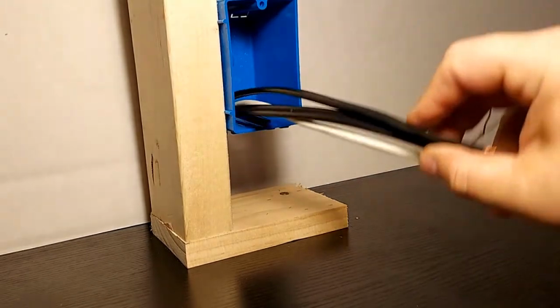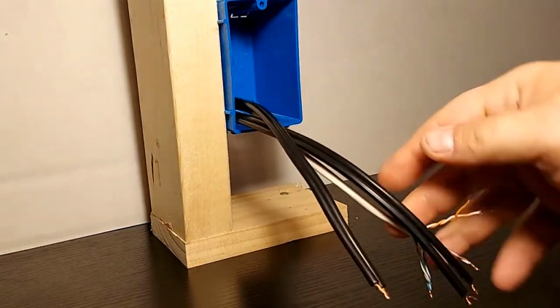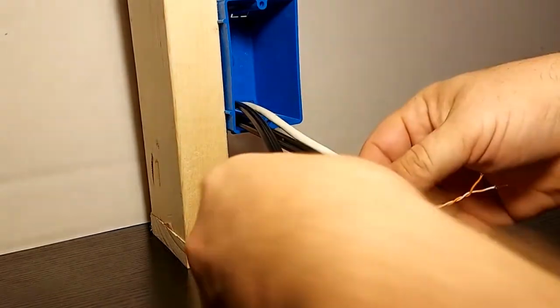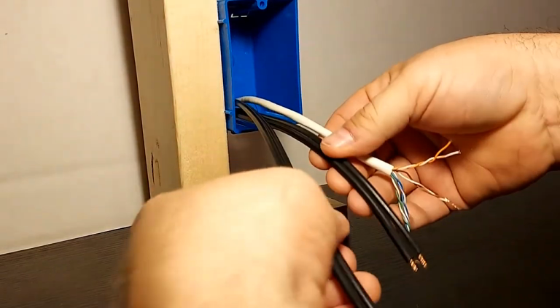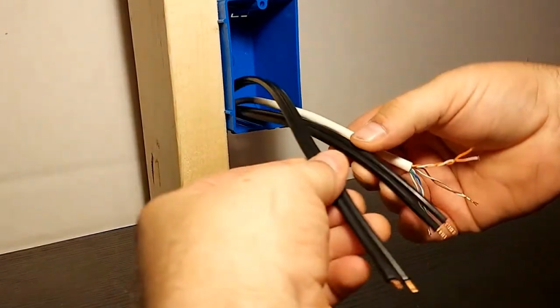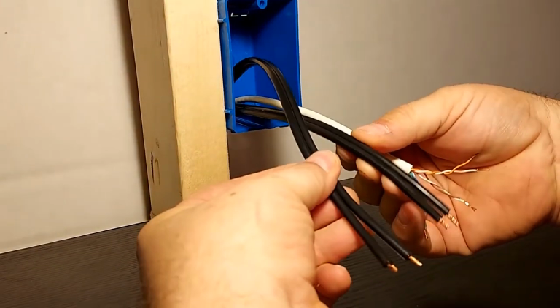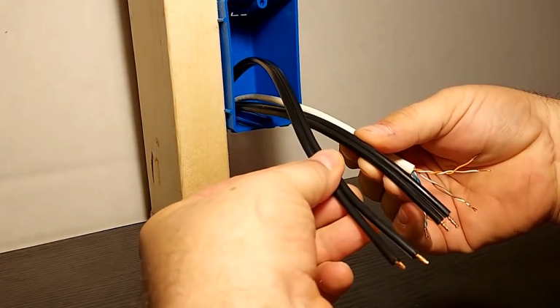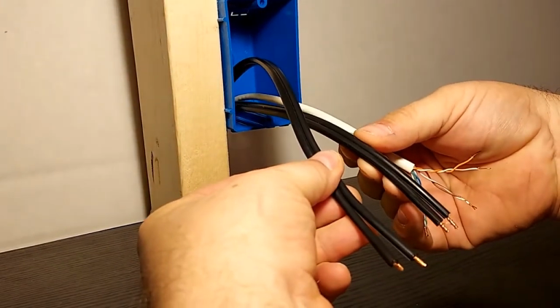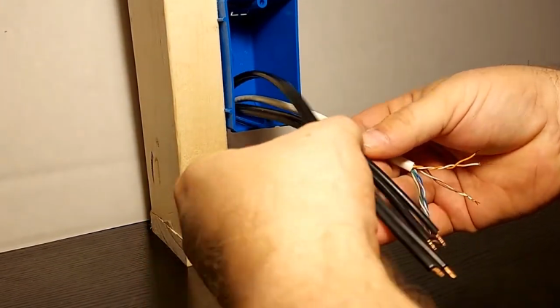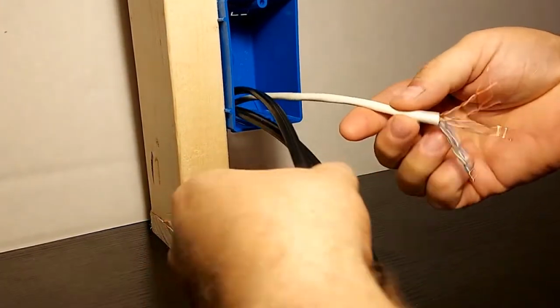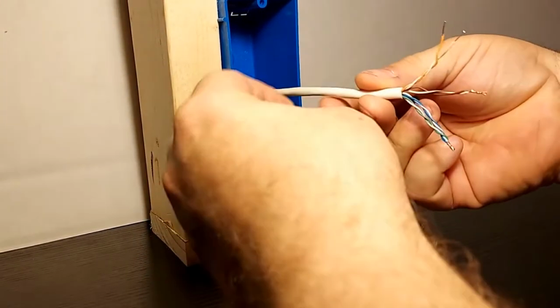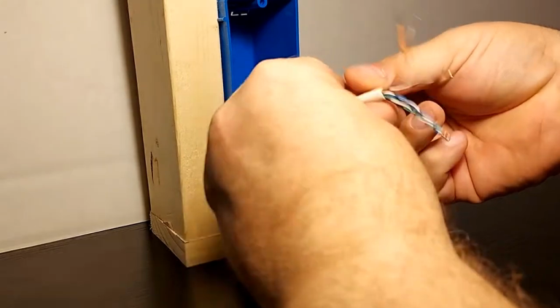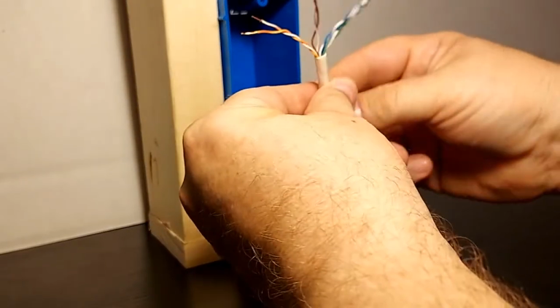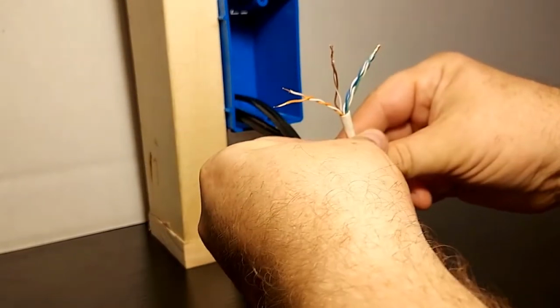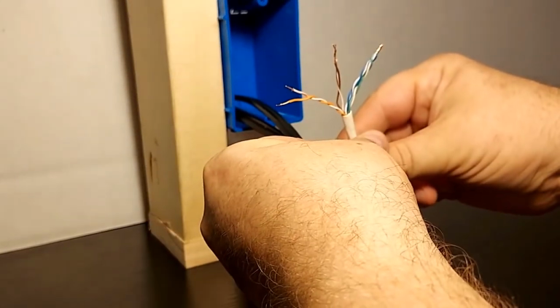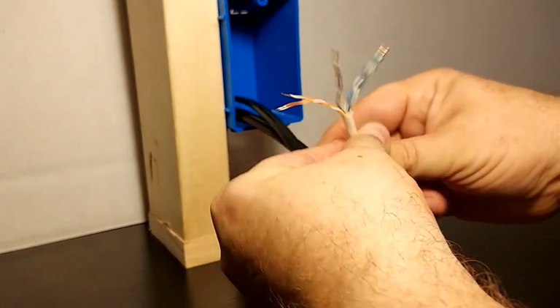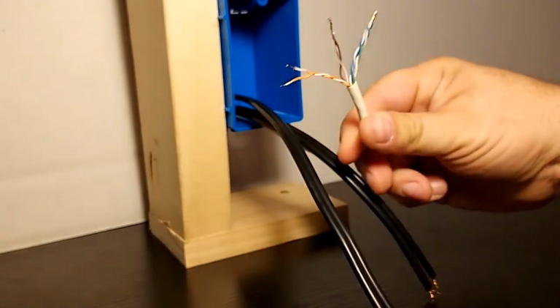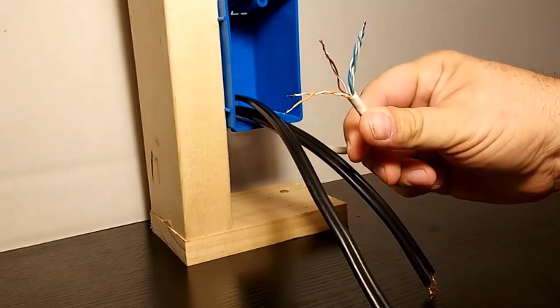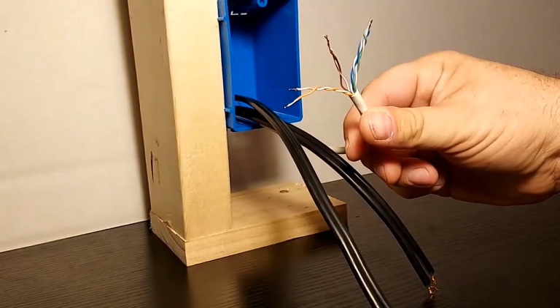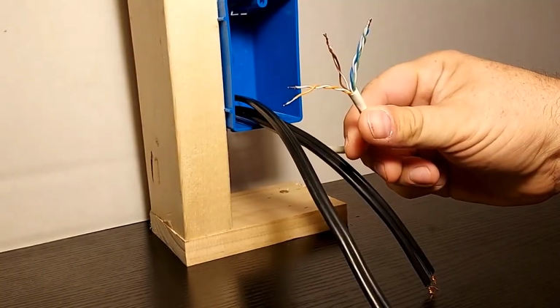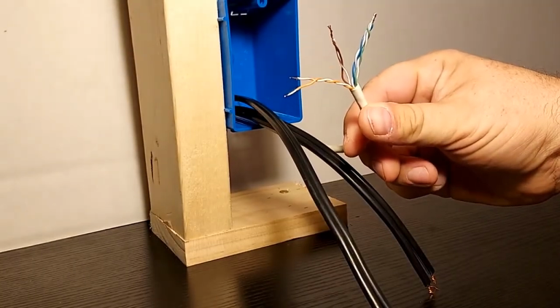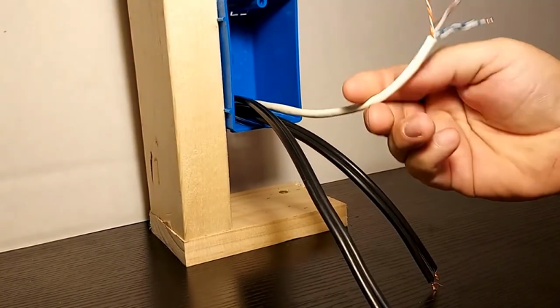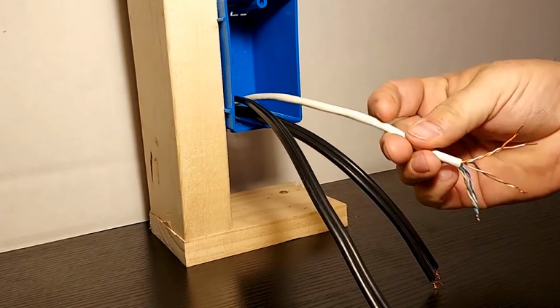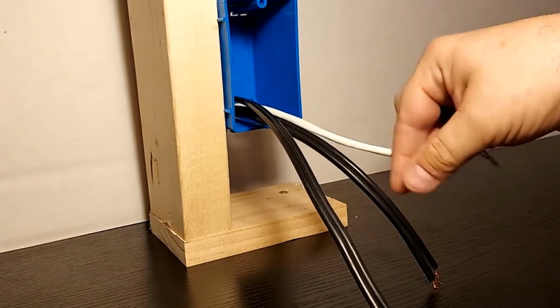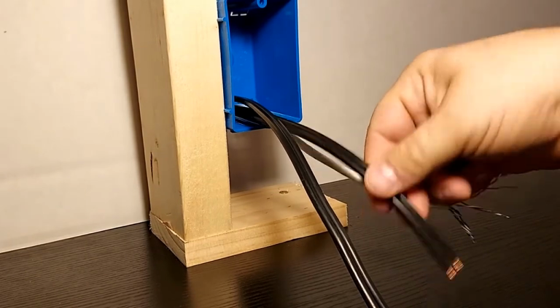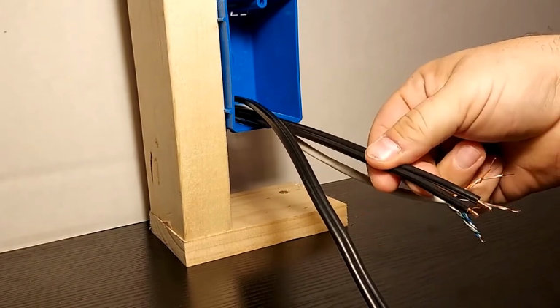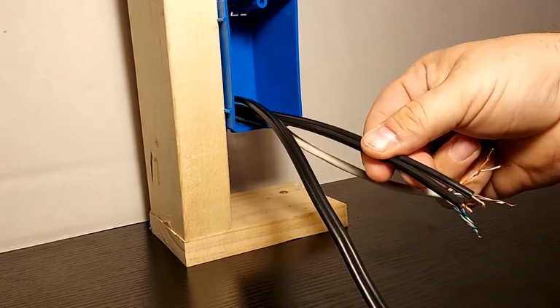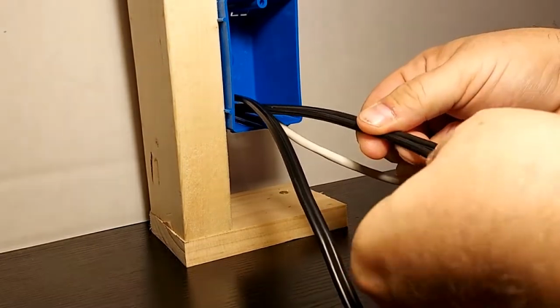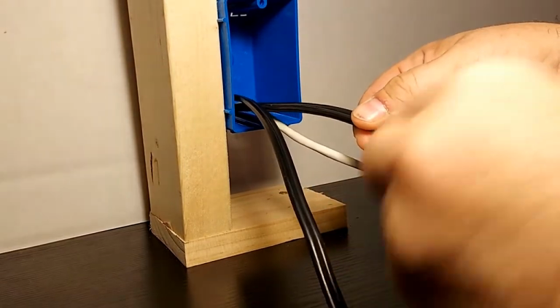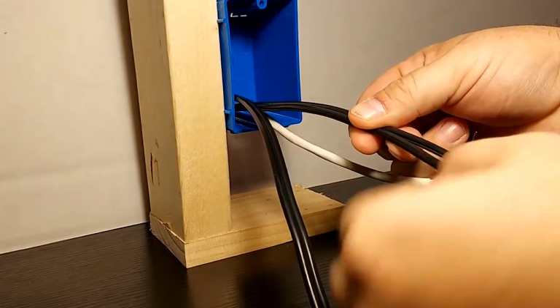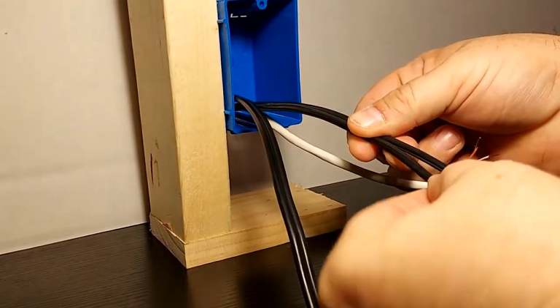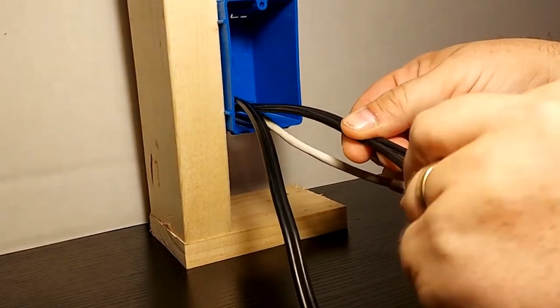Got a couple of speaker wires — looks like these are going to some outdoor speakers. This is direct burial rated wire, and here's that CAT-5E. Now since I only need two conductors of this, I'm going to twist up the conductors and make this into a large two-conductor cable.